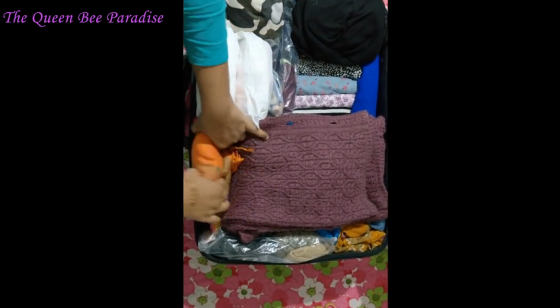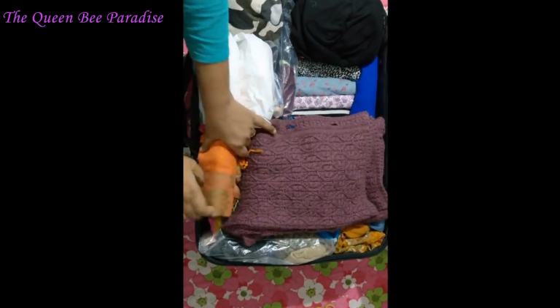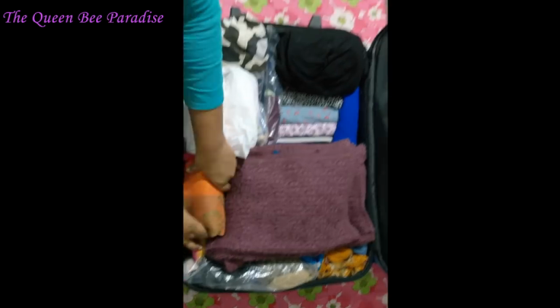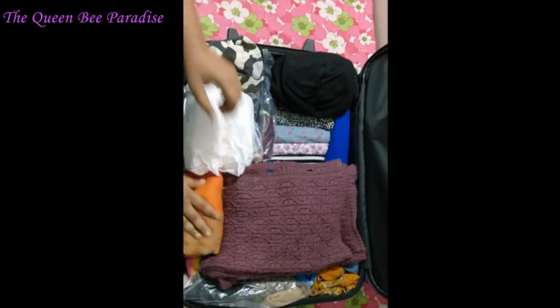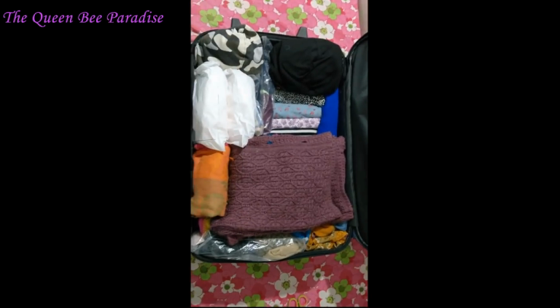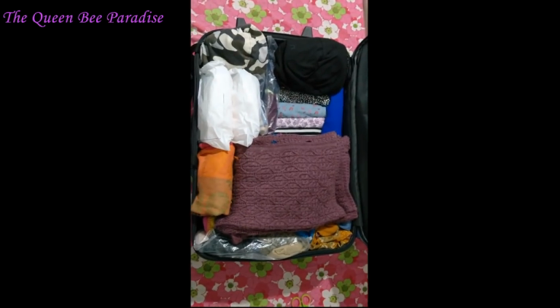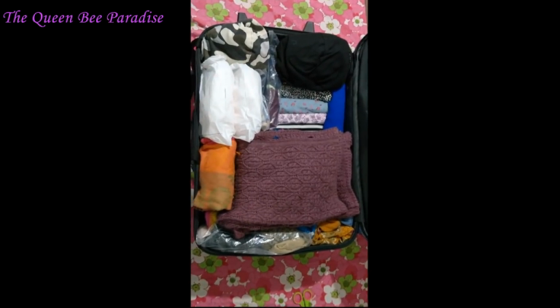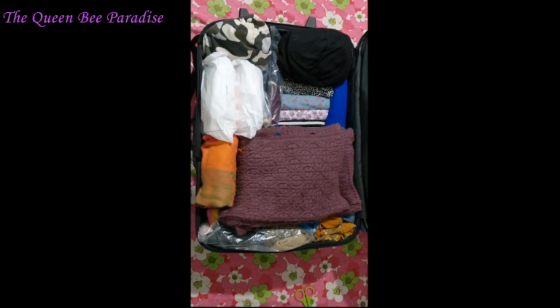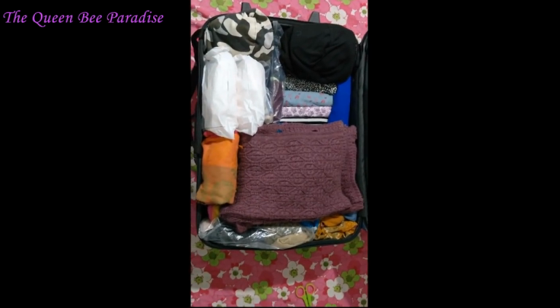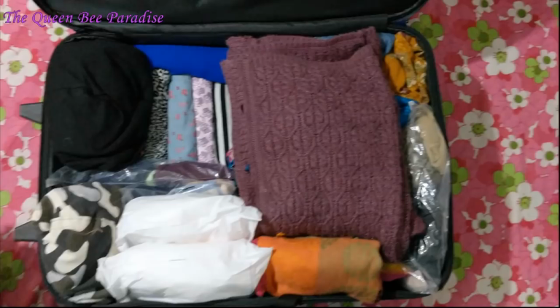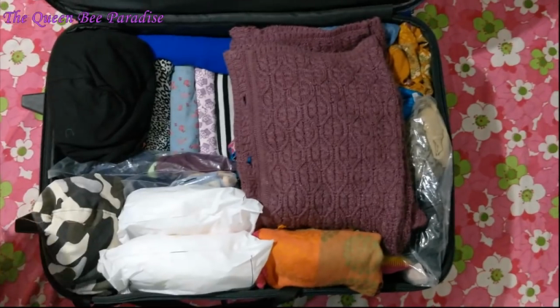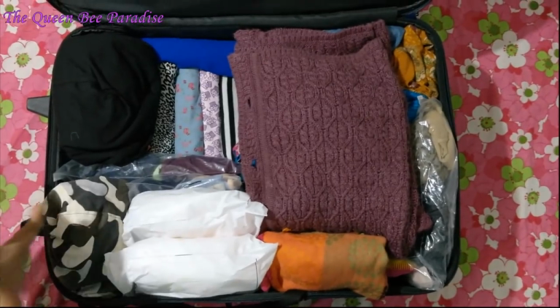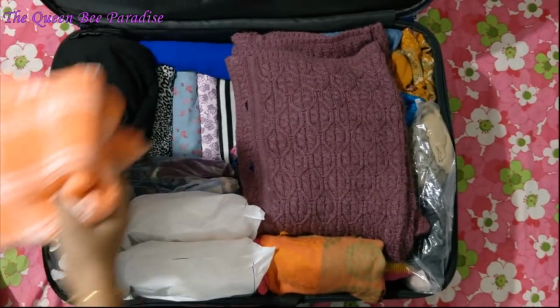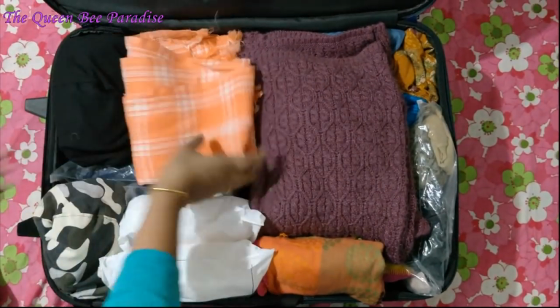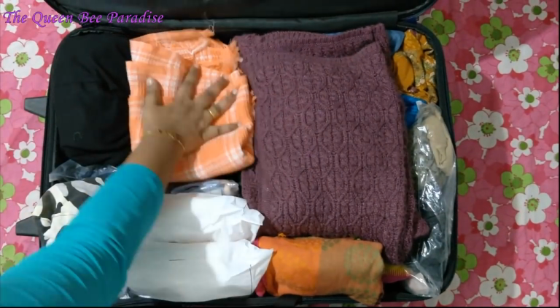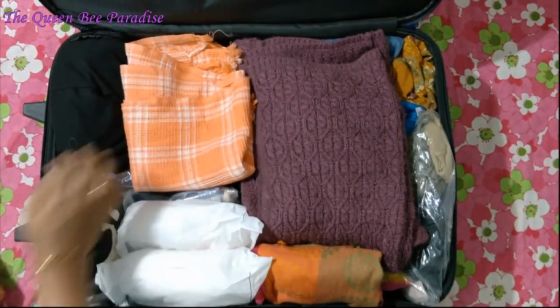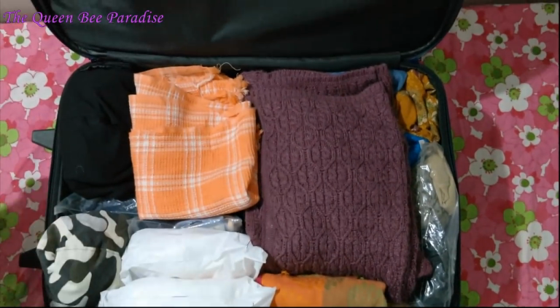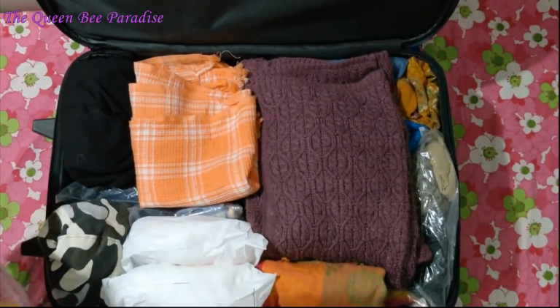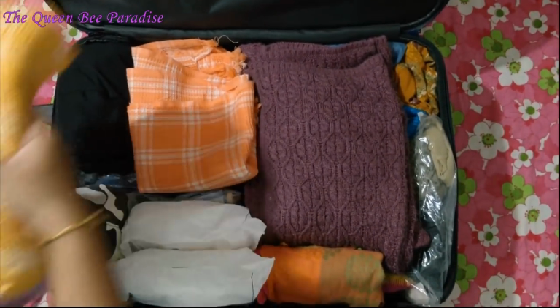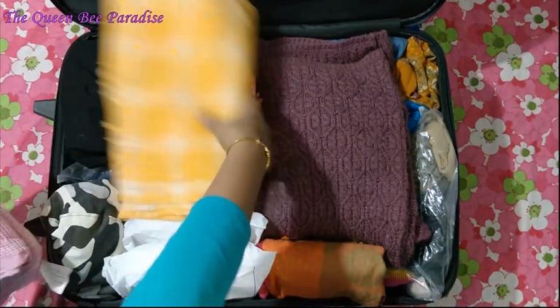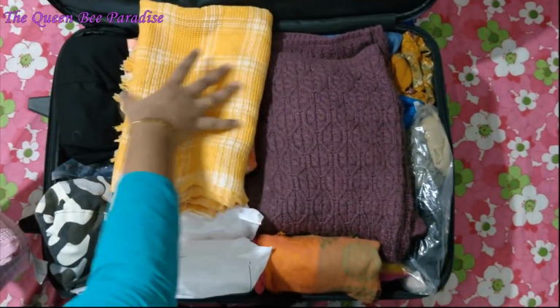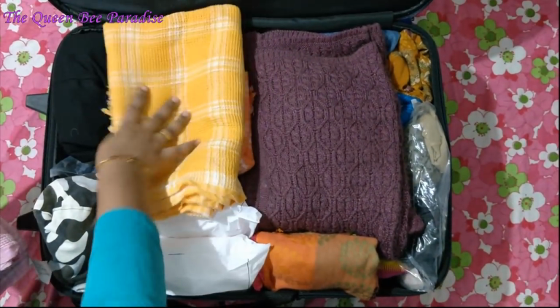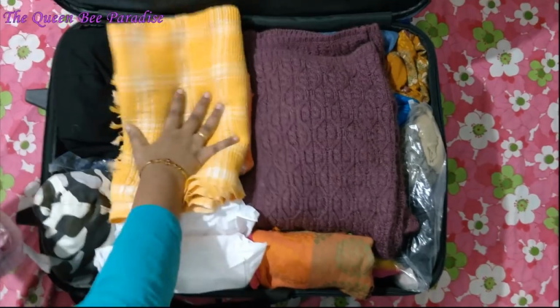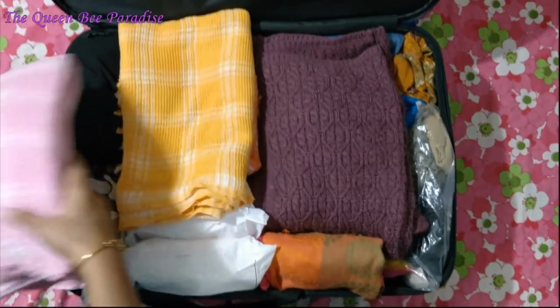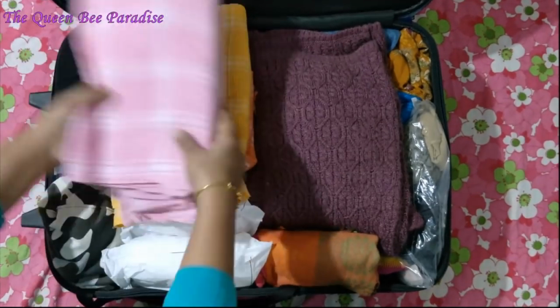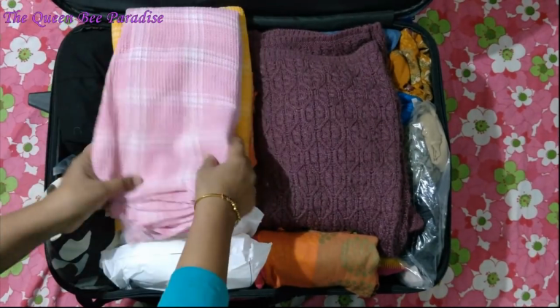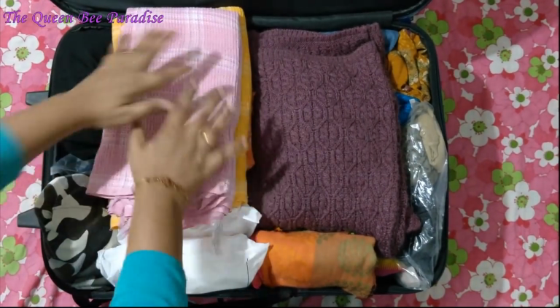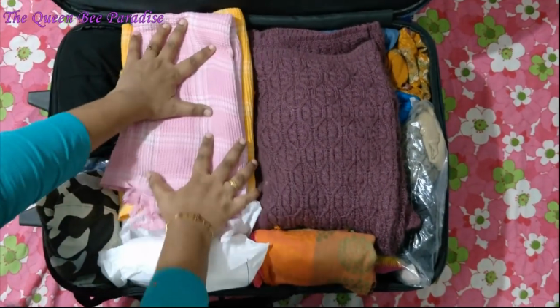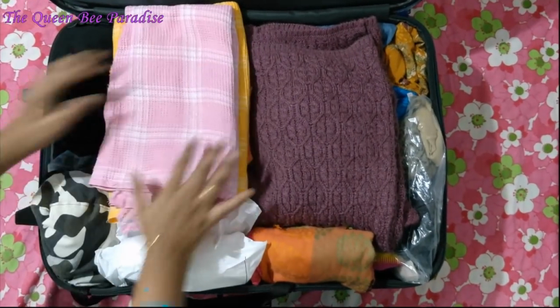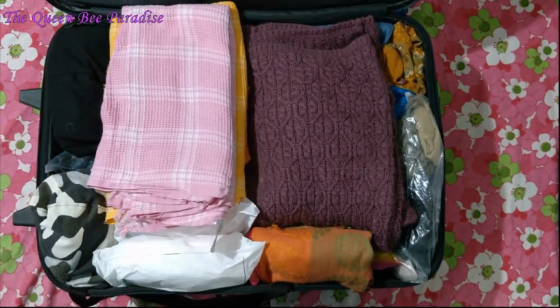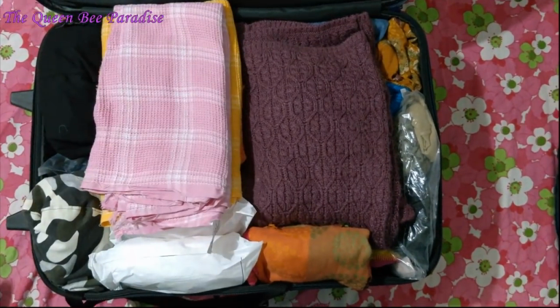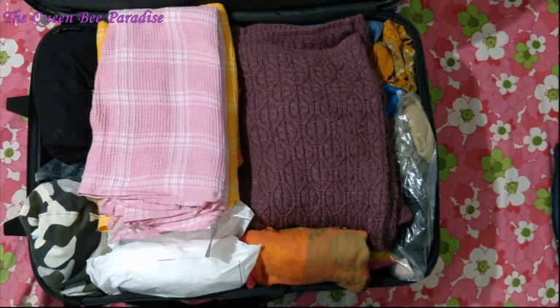I am packing my sweater and shawl as well. I always carry light white cotton towels so they get dried easily.